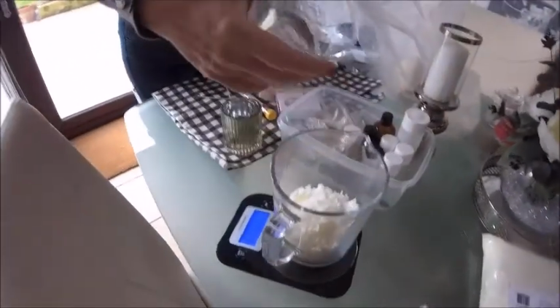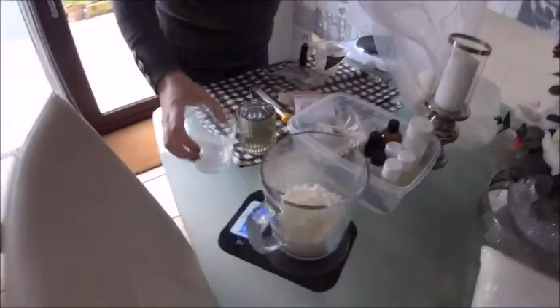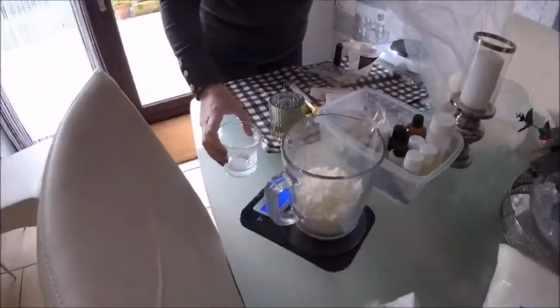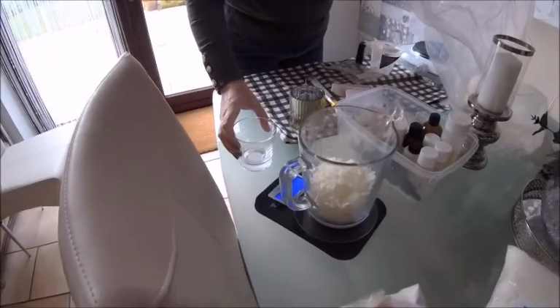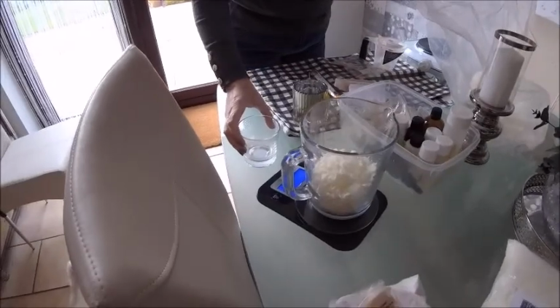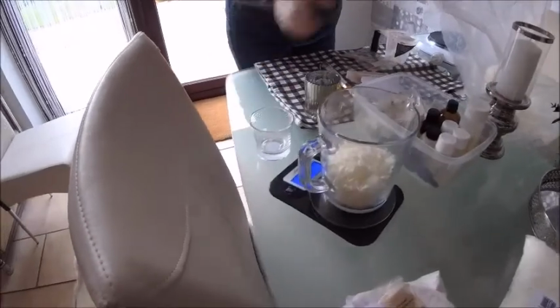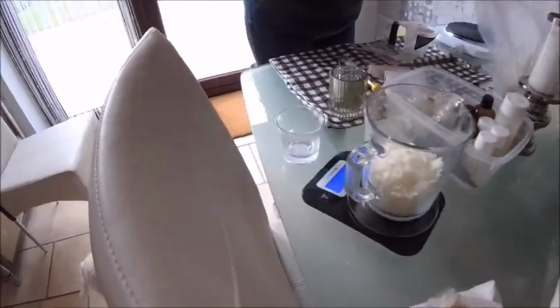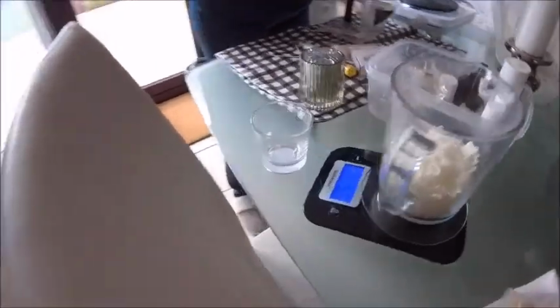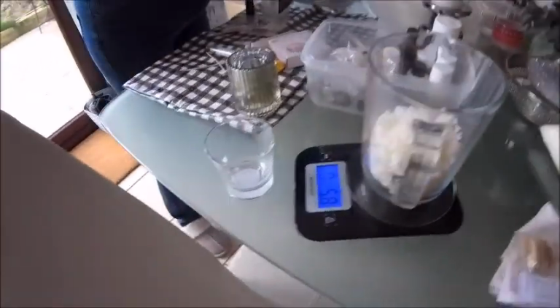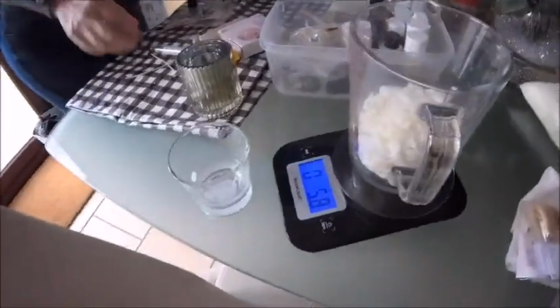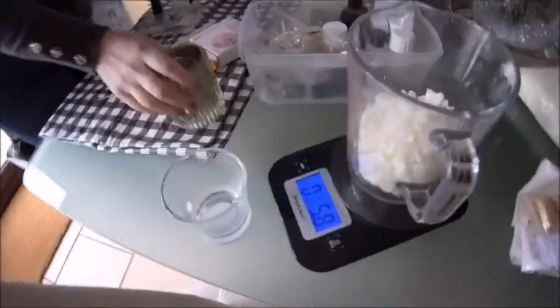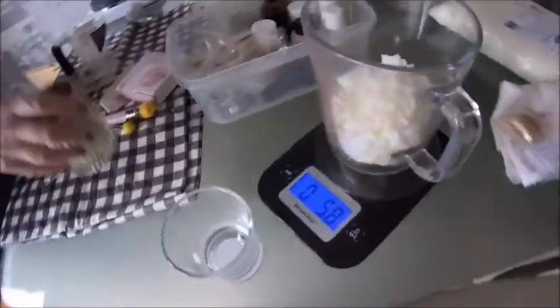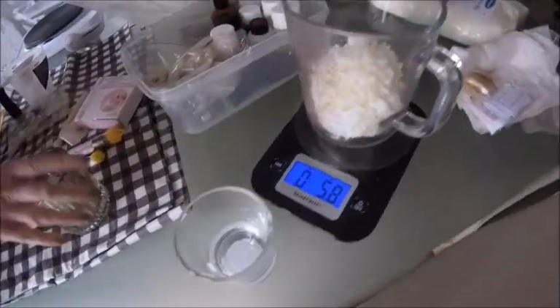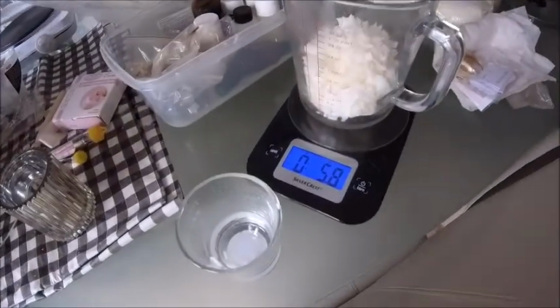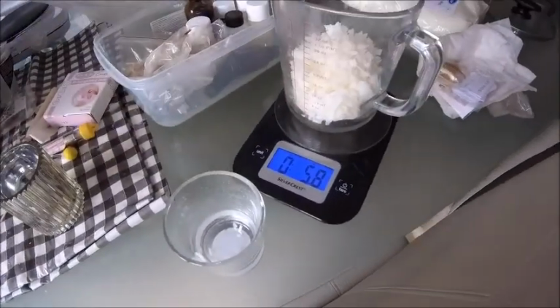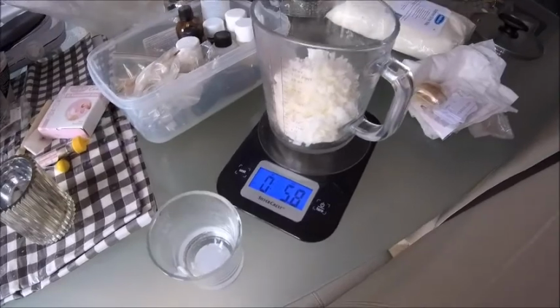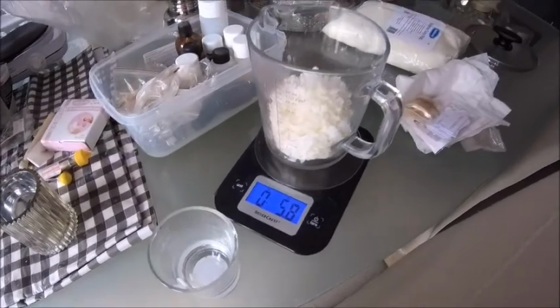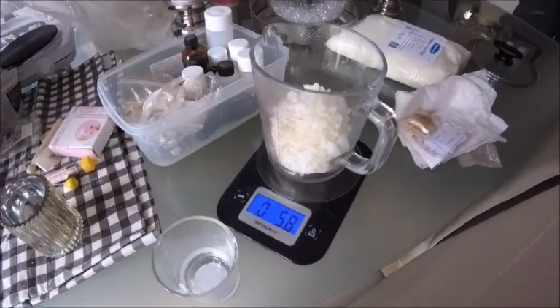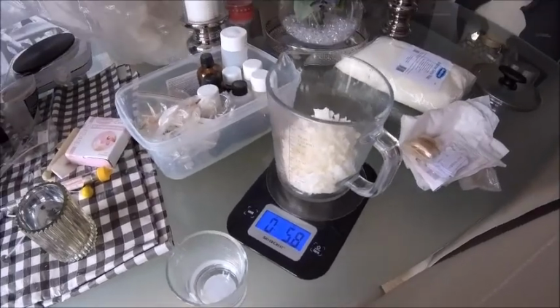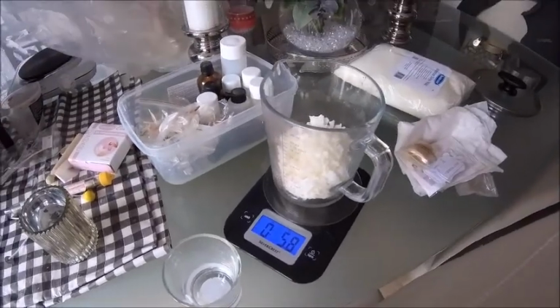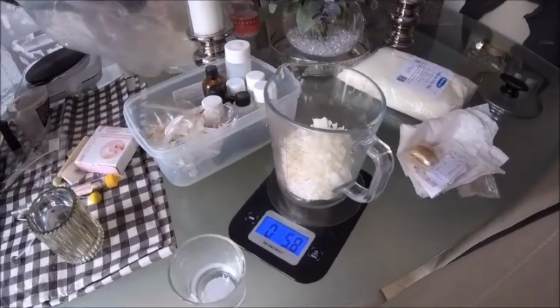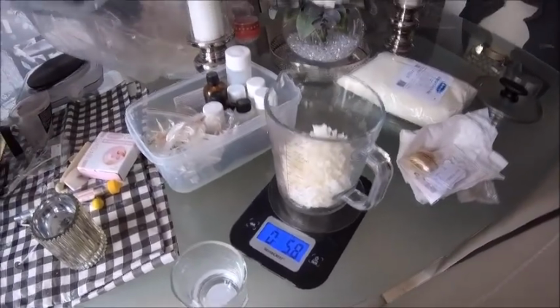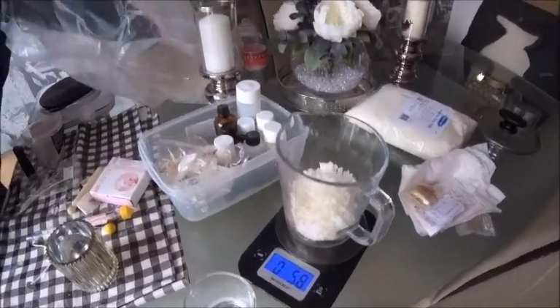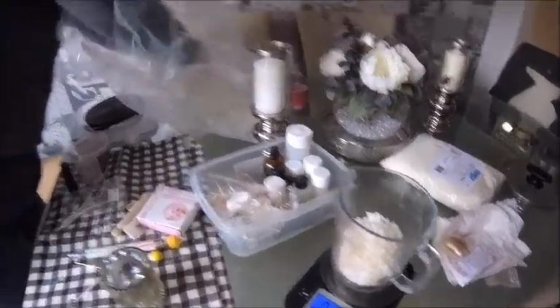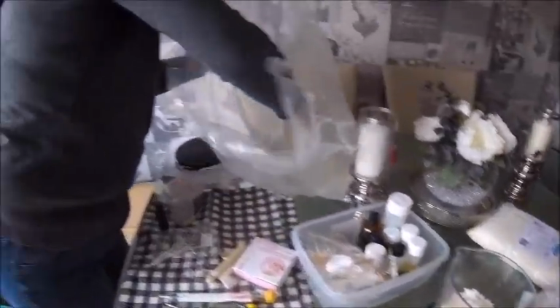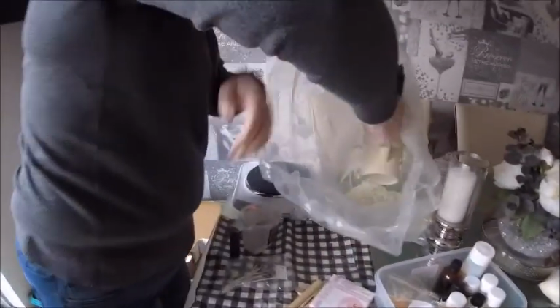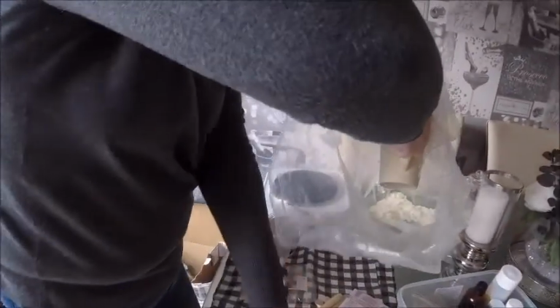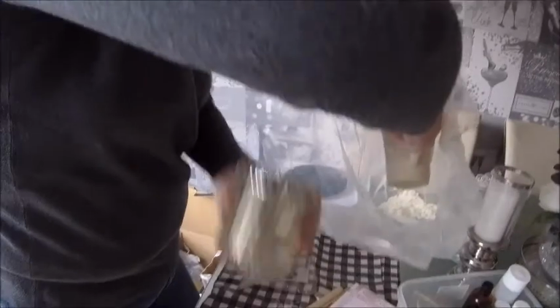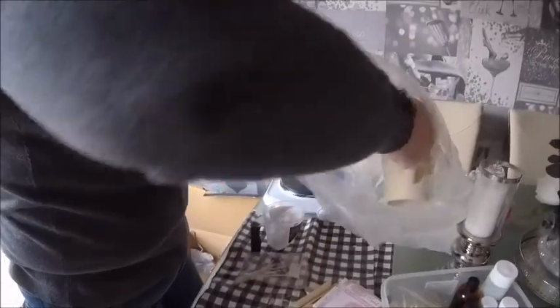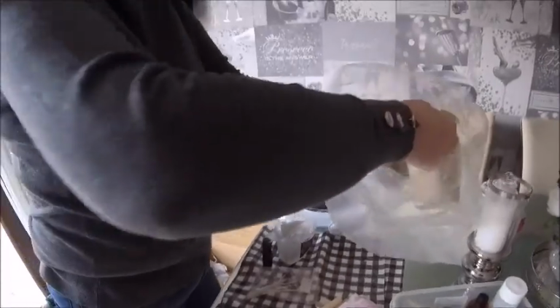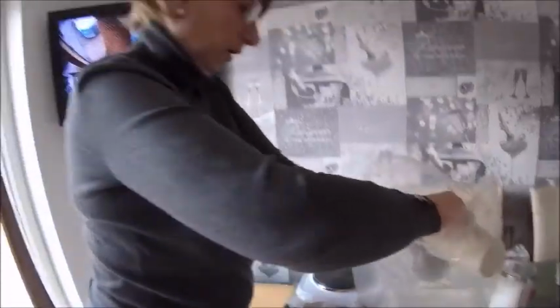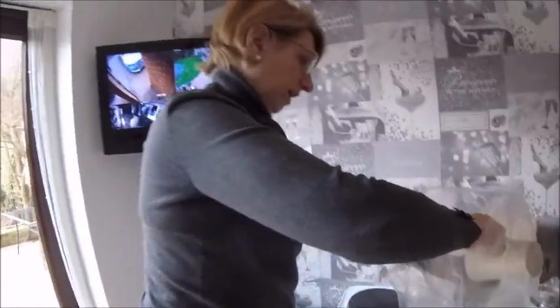It's measuring the wax. I need to know how much wax I'm using so that I know how much fragrance to put in. You've got your new hot plate — I have it on, I'm just waiting for the kettle to boil for some hot water.